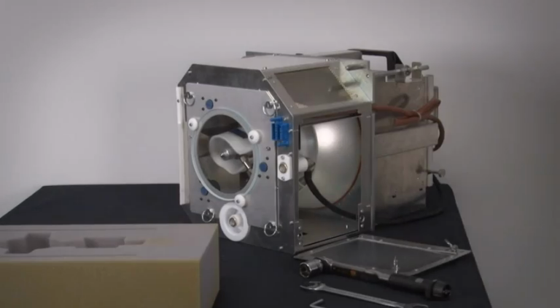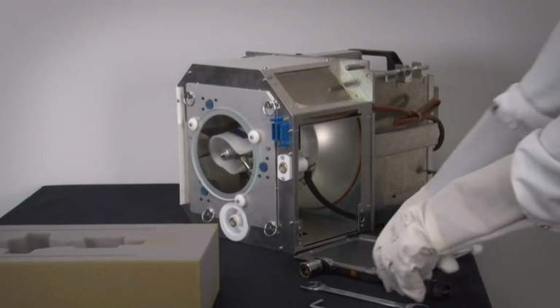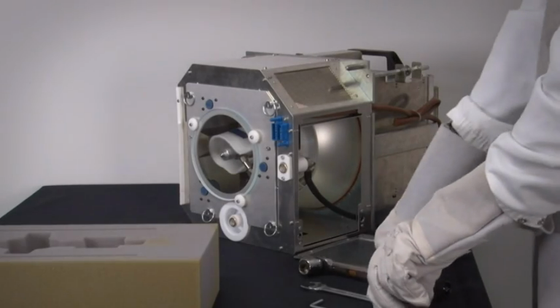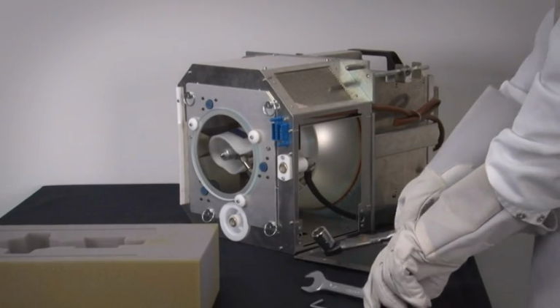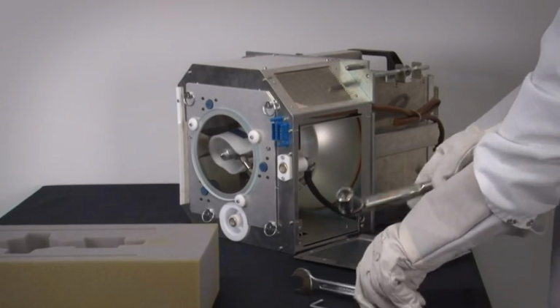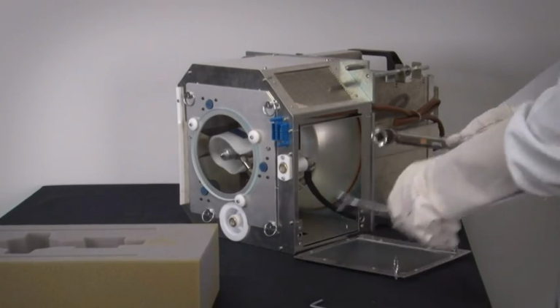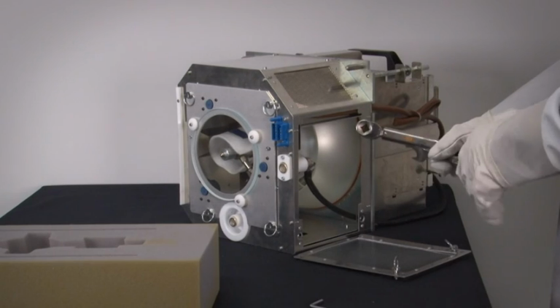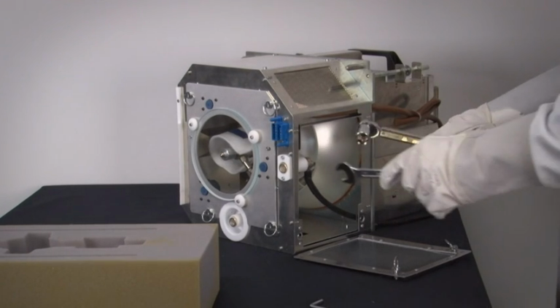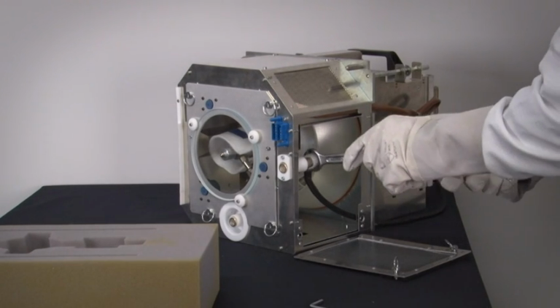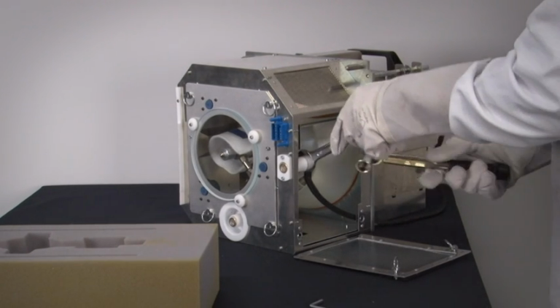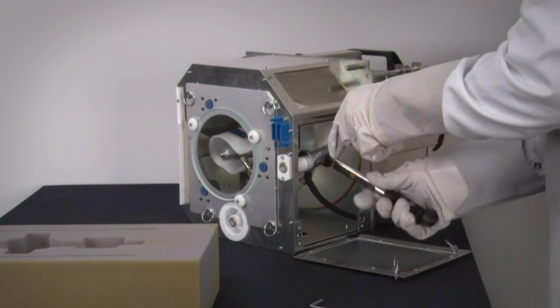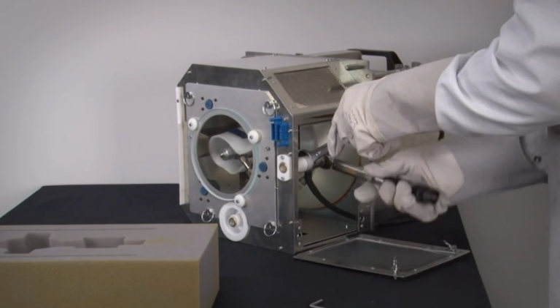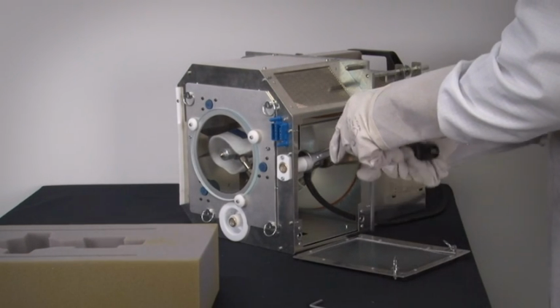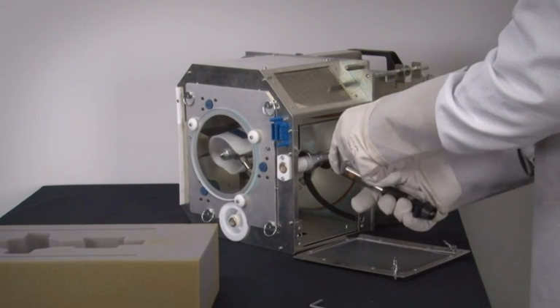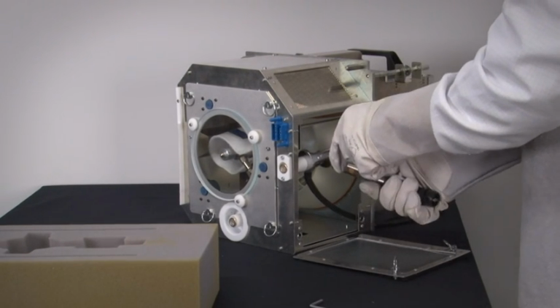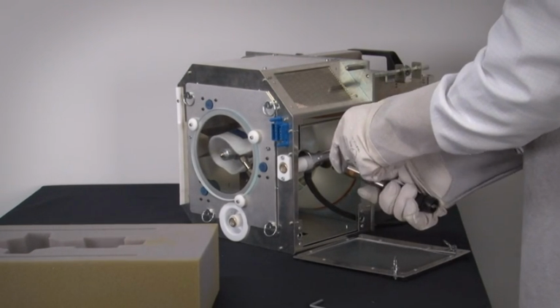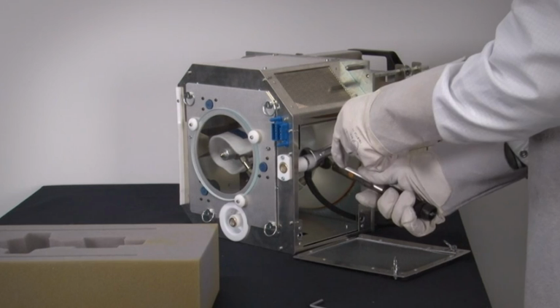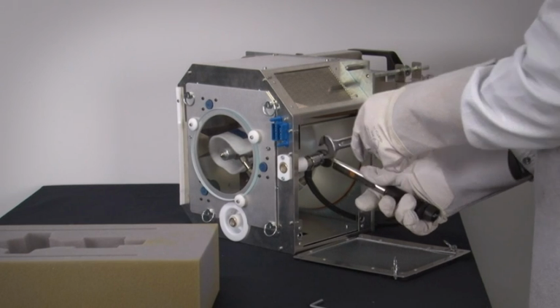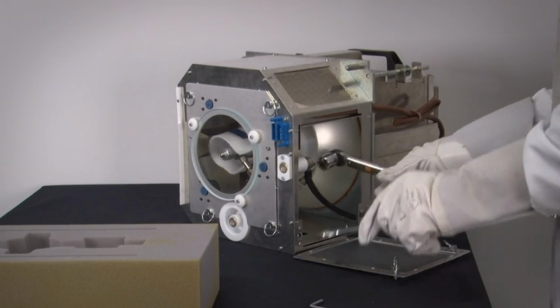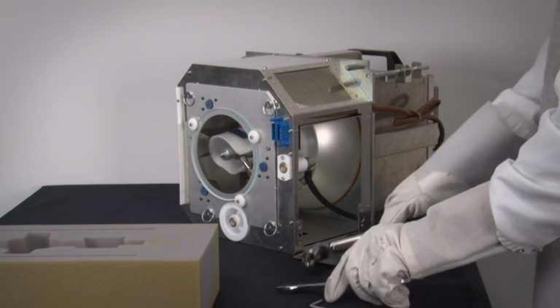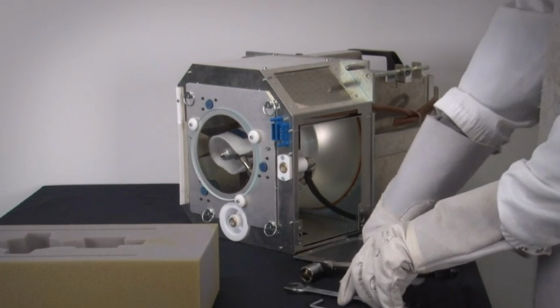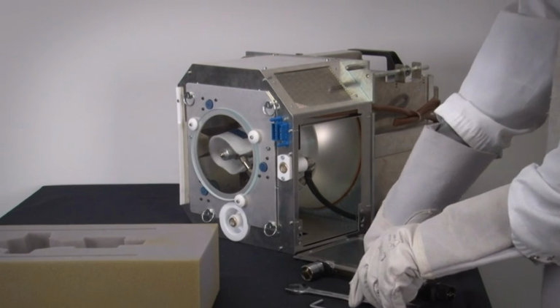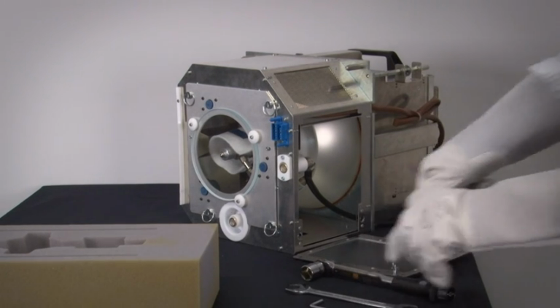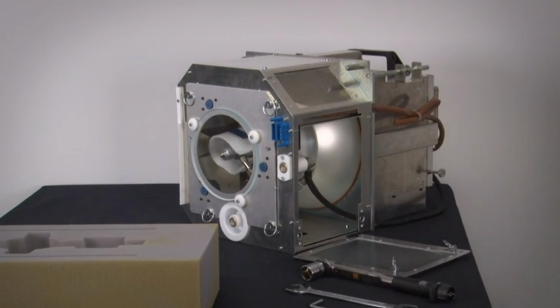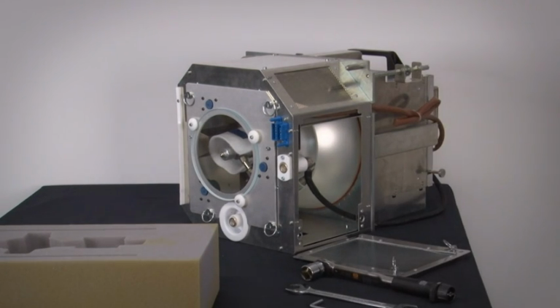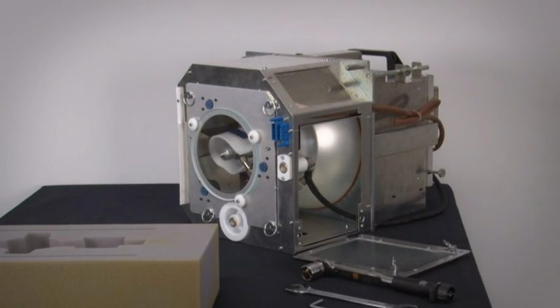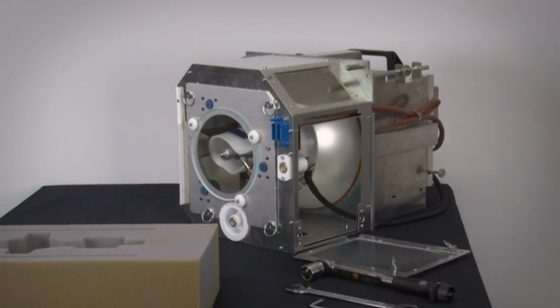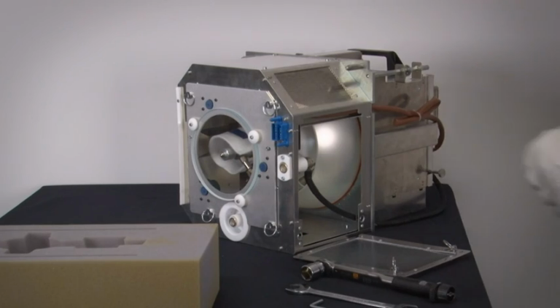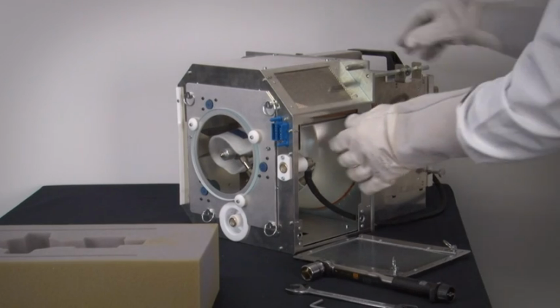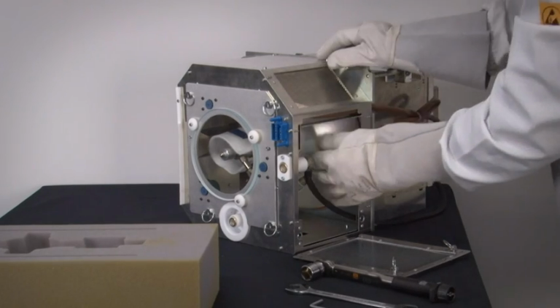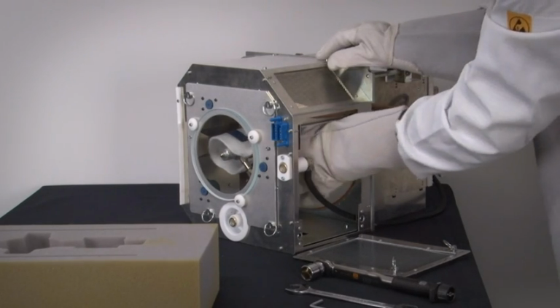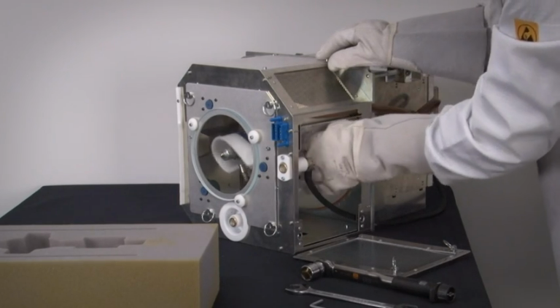Next, double check that the cathode connector in front of the lamp house is tightened to the torque specifications in the manual. This is very important as it may have come loose over time. Remove the protective cloth from the lamp.